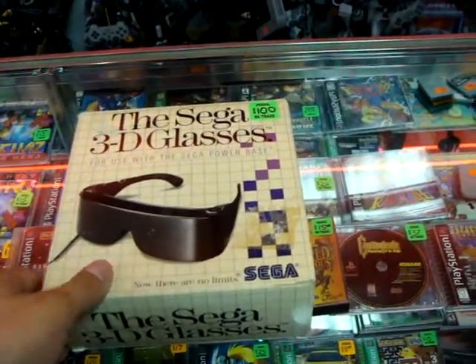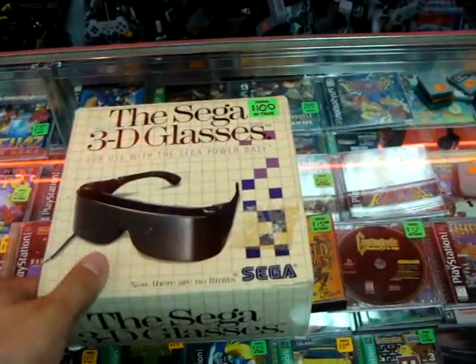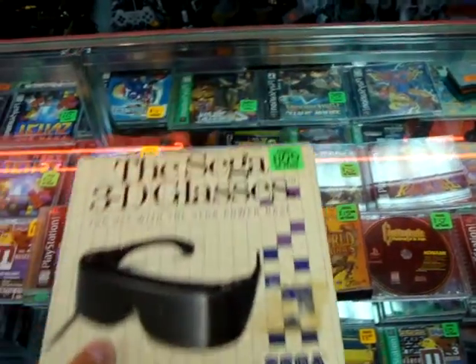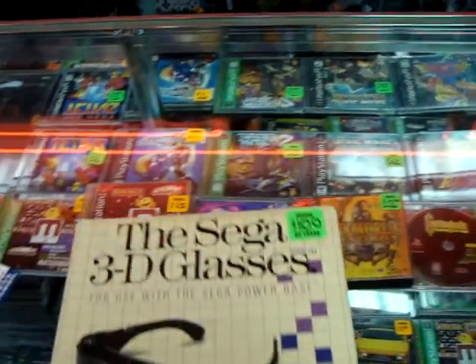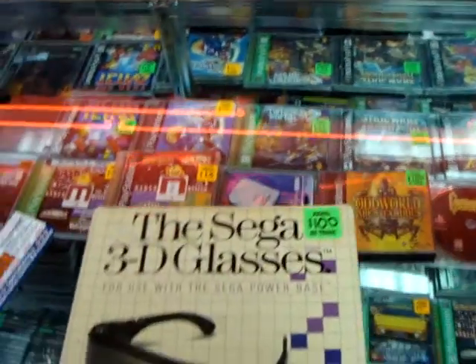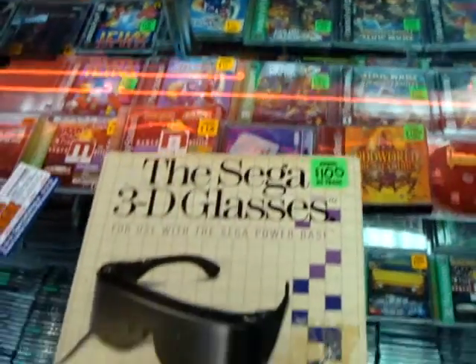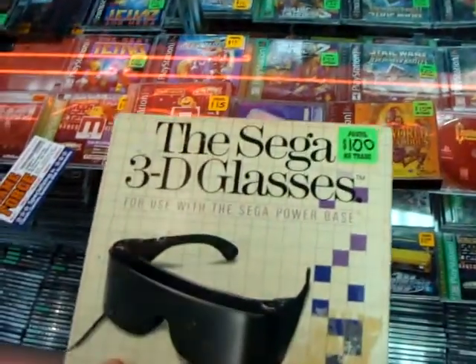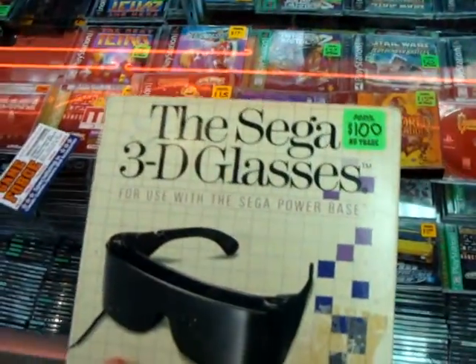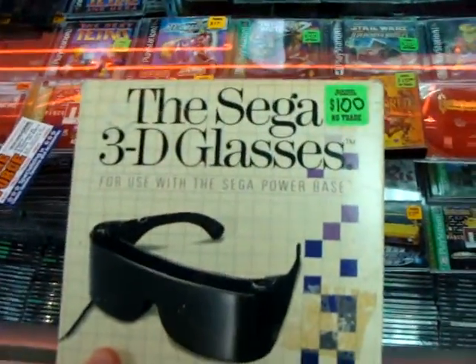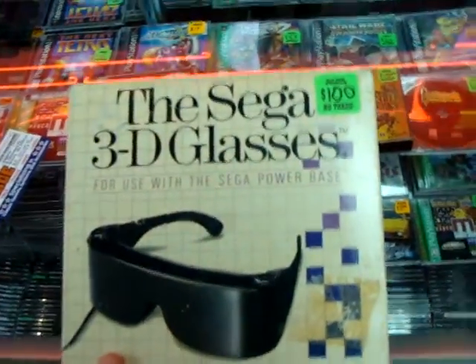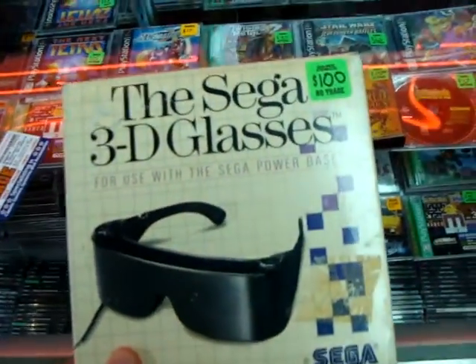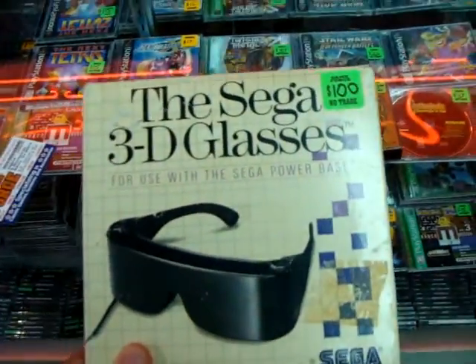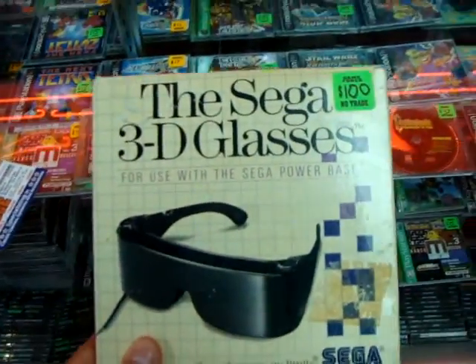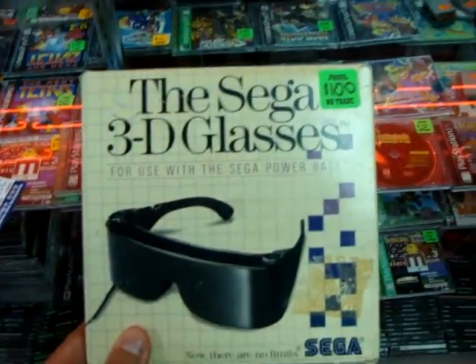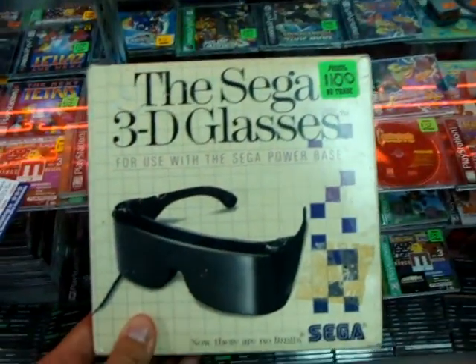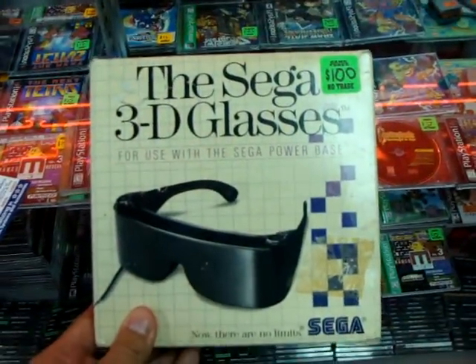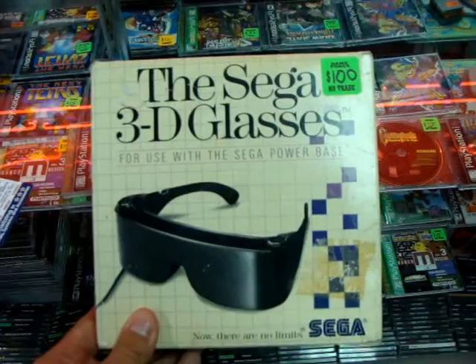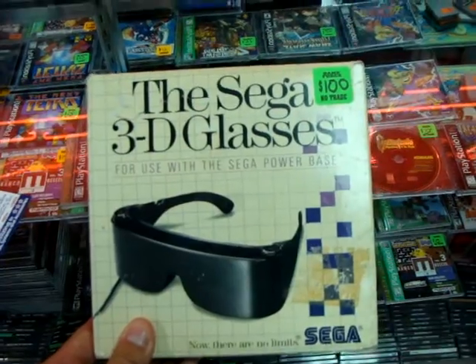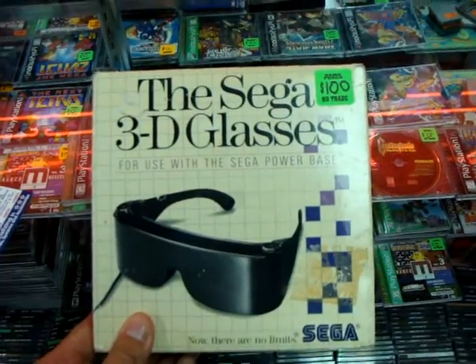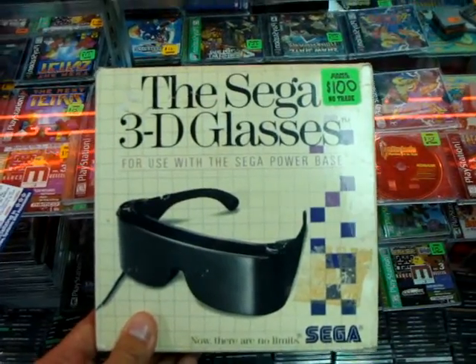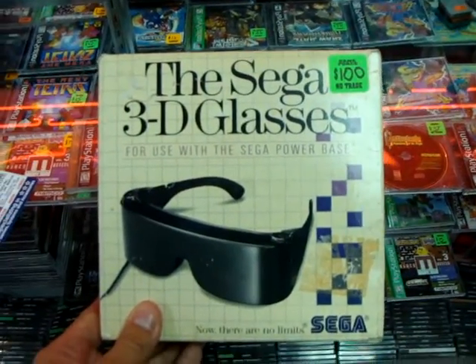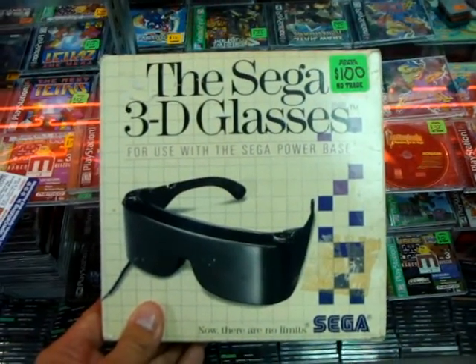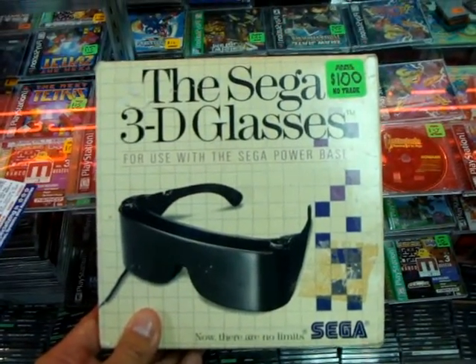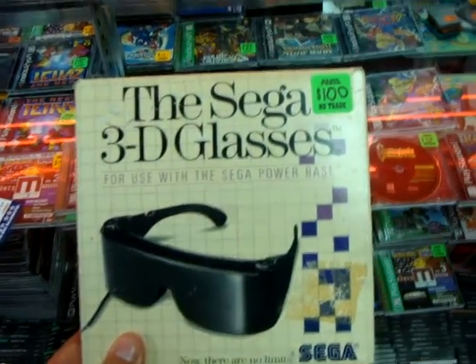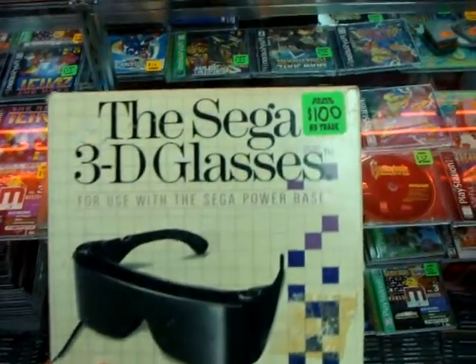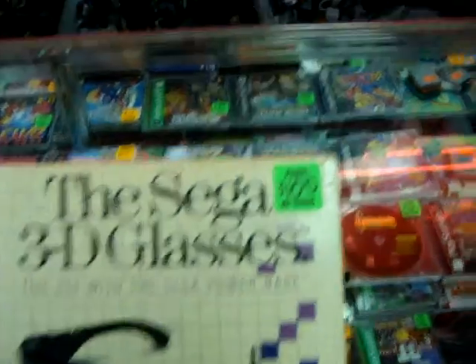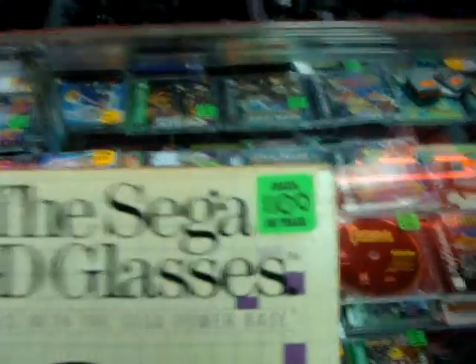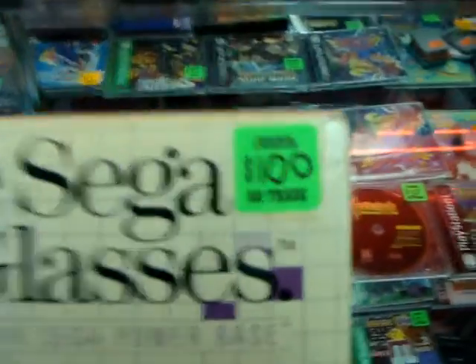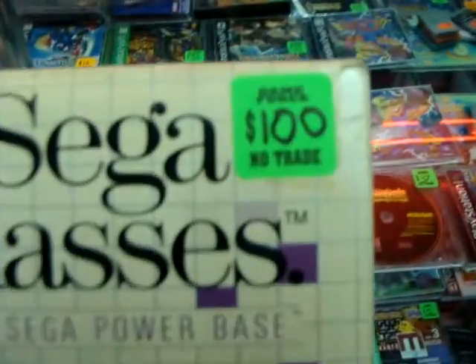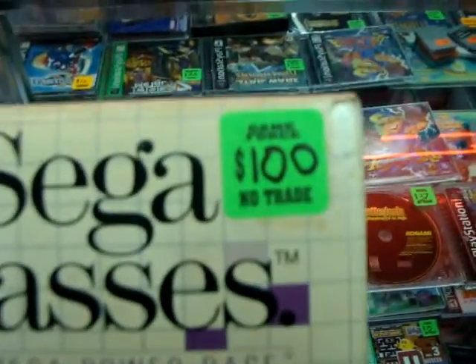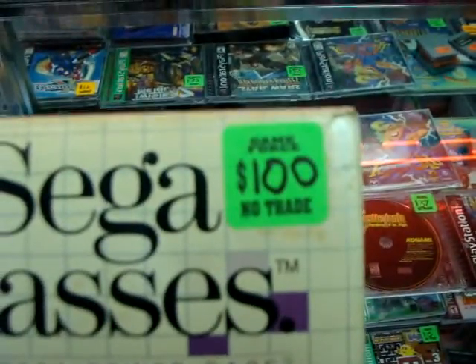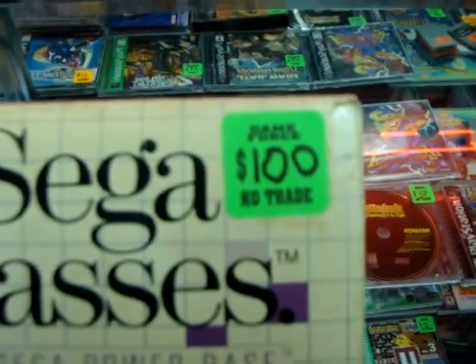We're looking at the Sega 3D glasses. I thought this would be appropriate considering that 3D has been in the news a lot lately. They're actually selling these ones for $100.